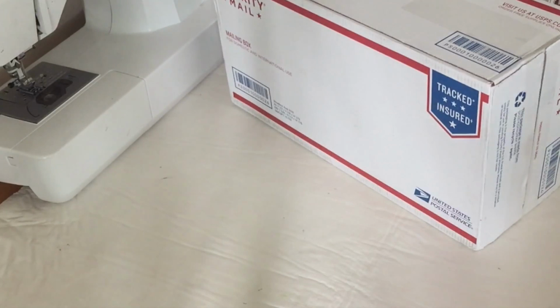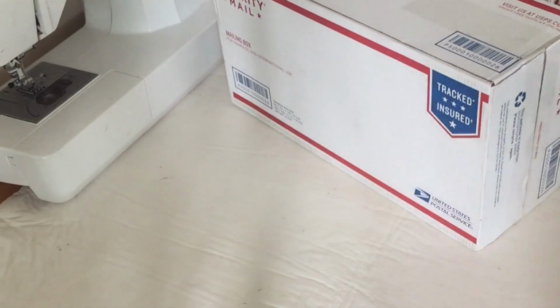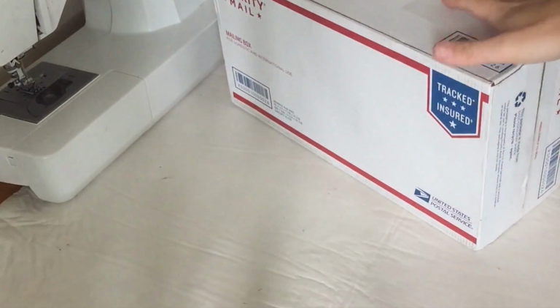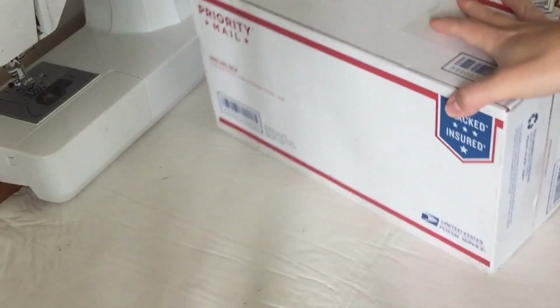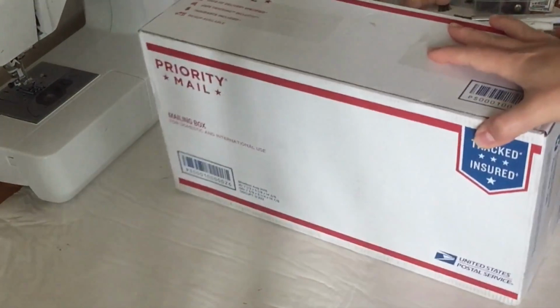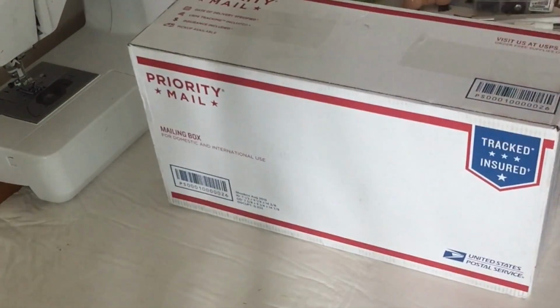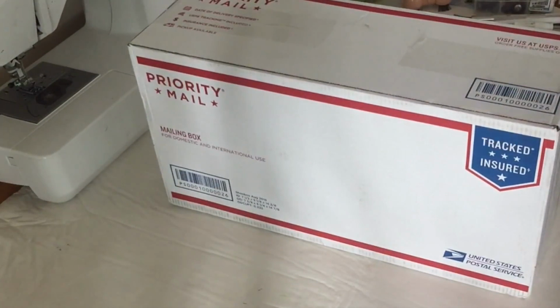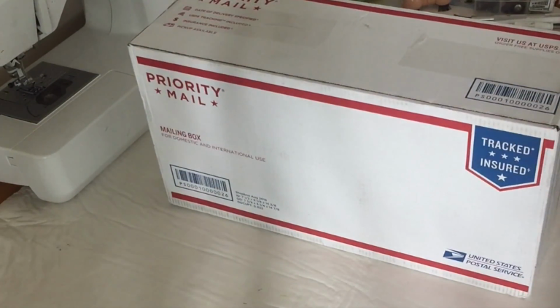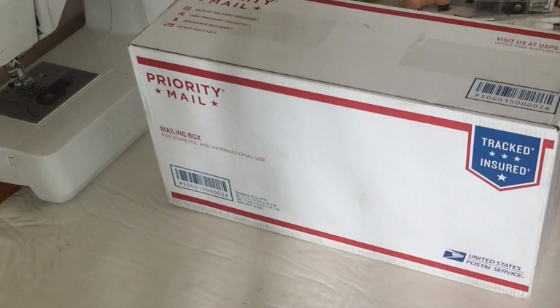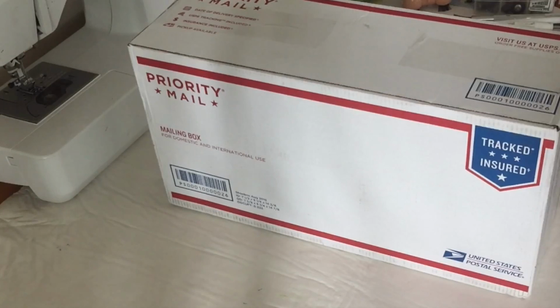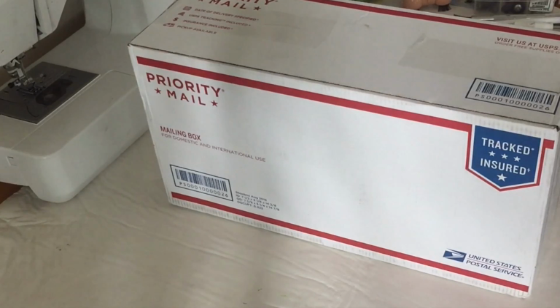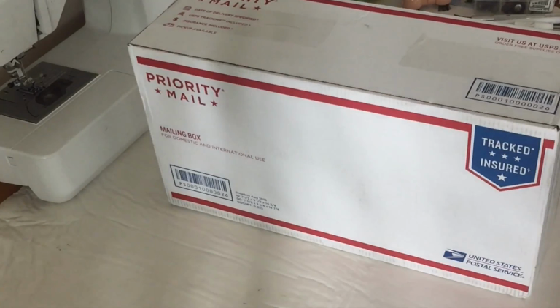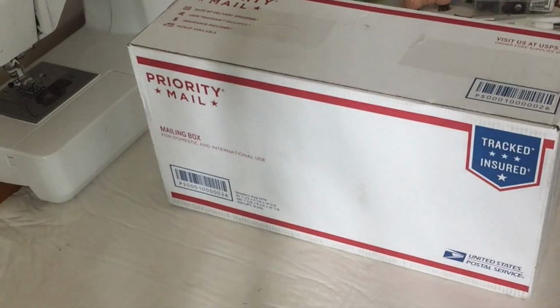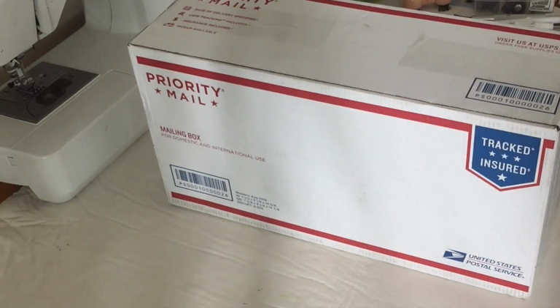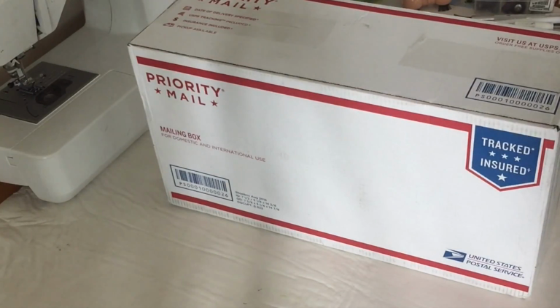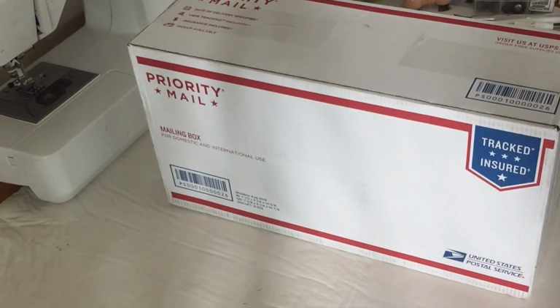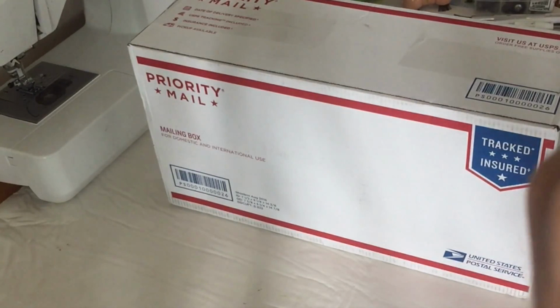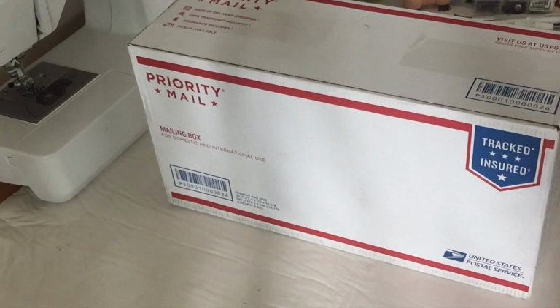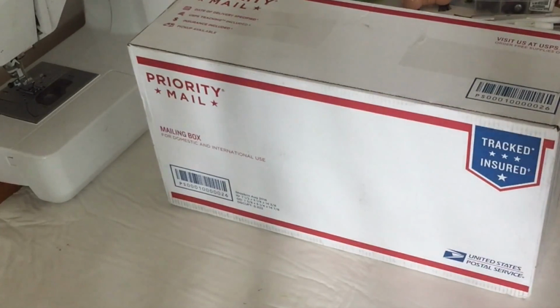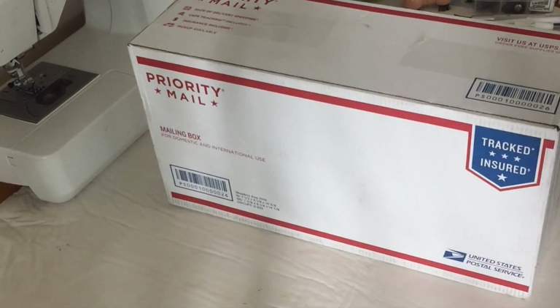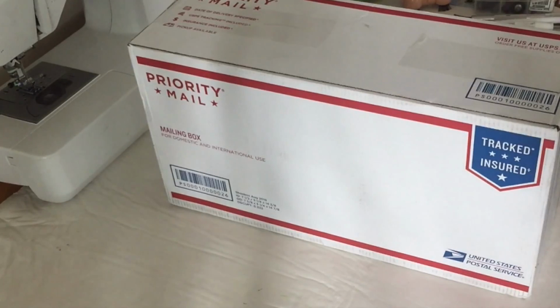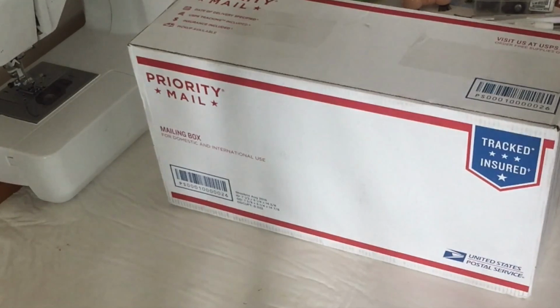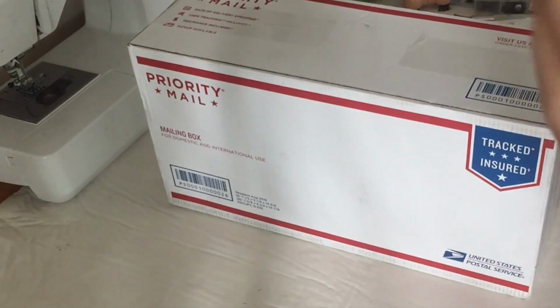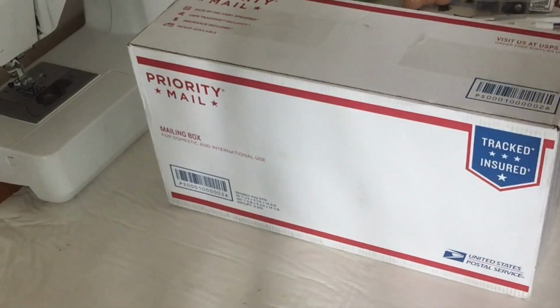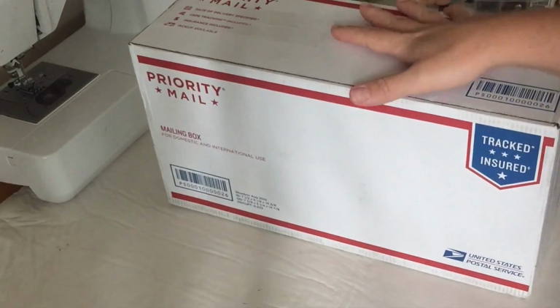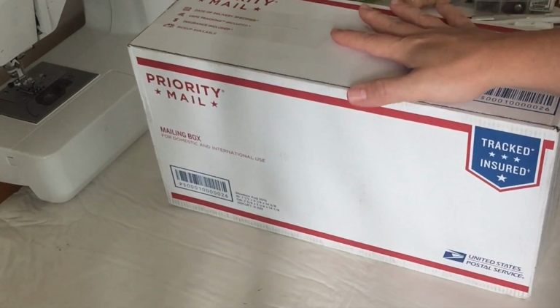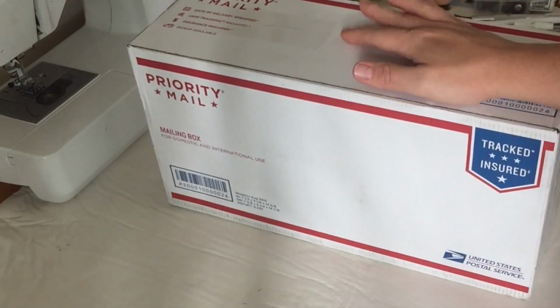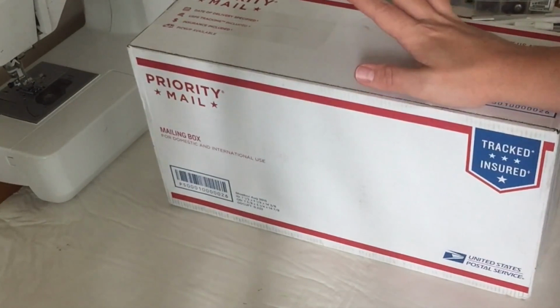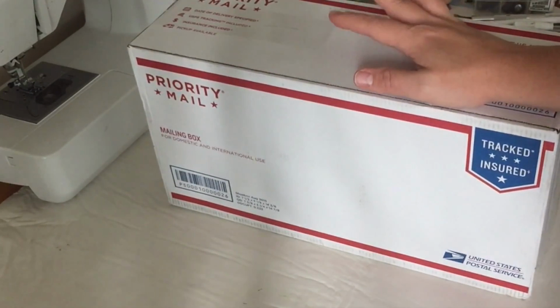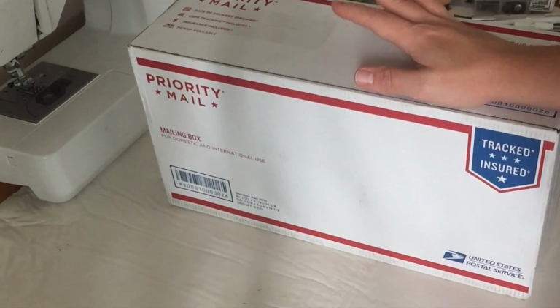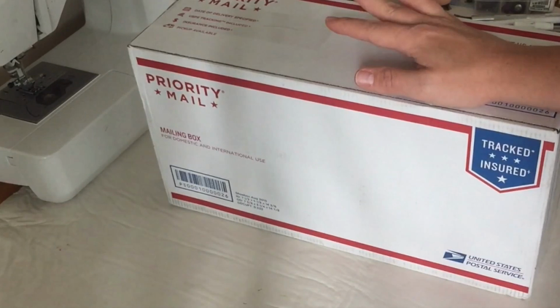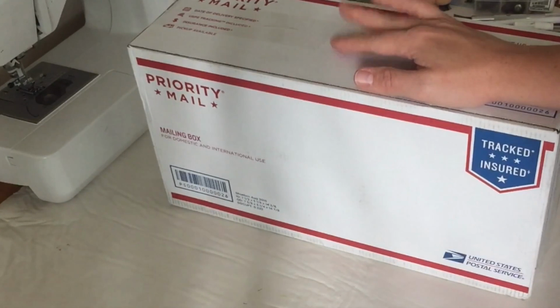Hi everyone, how are you? It's Casey. I am back to making a regular video and this video is going to be a little bit of an update of what I've got going on, as well as a box opening of a repair doll.